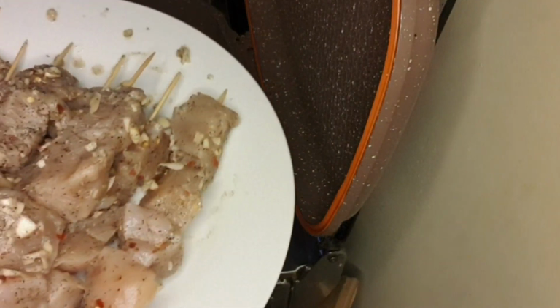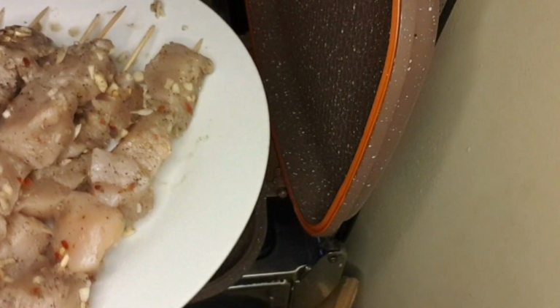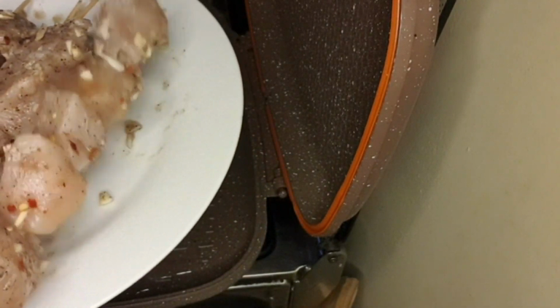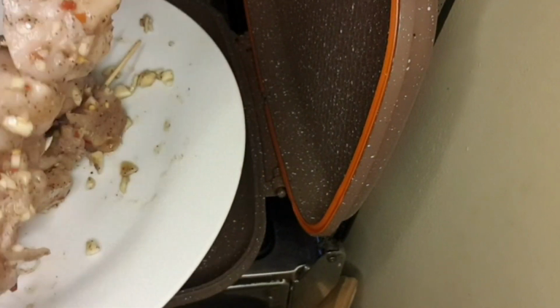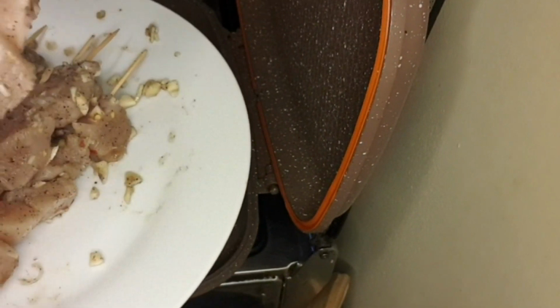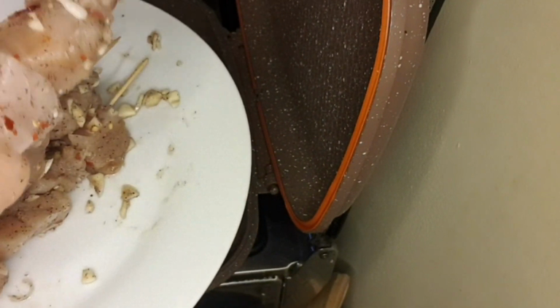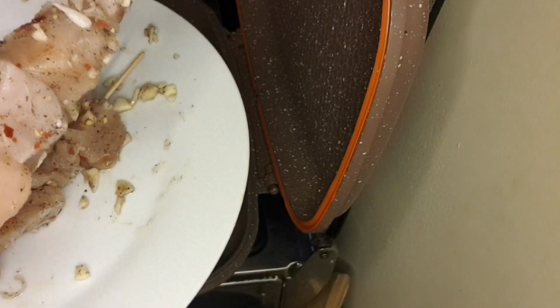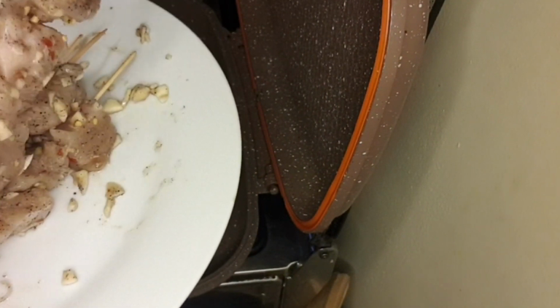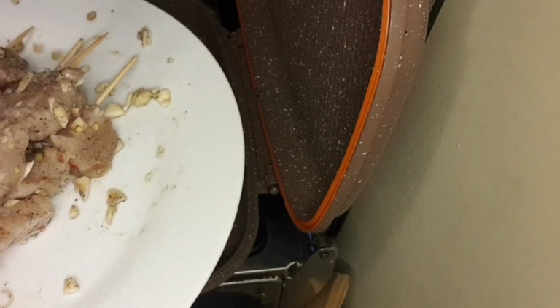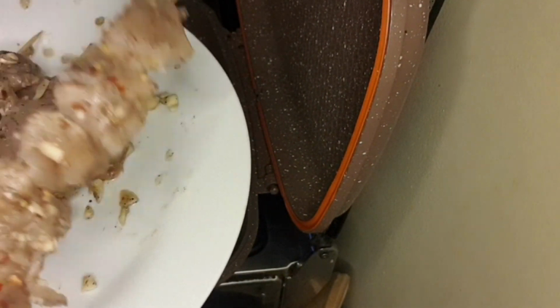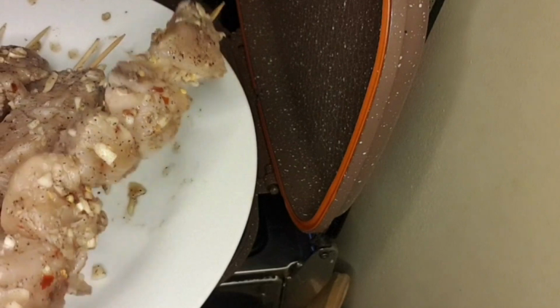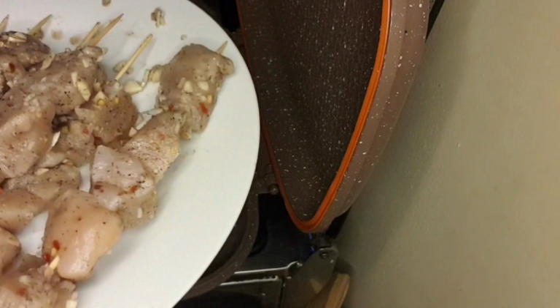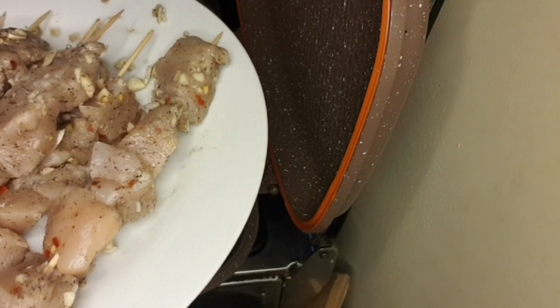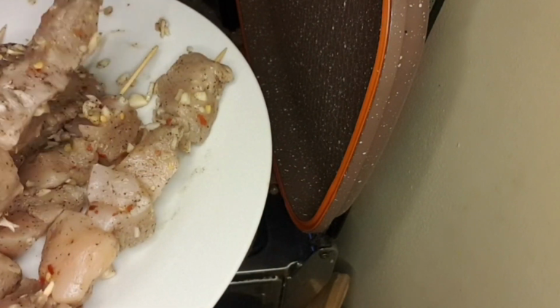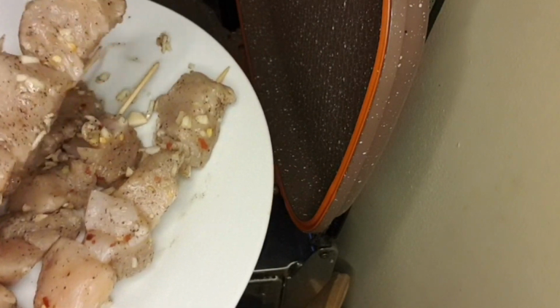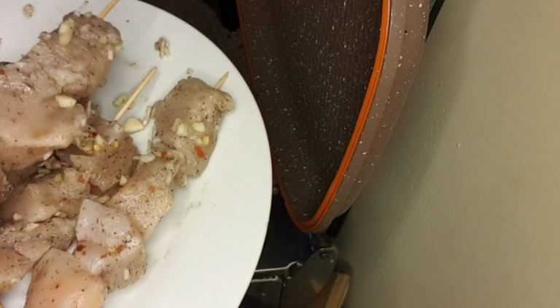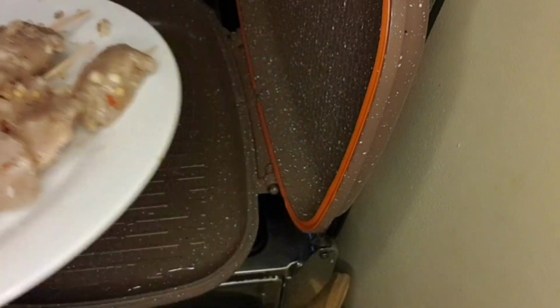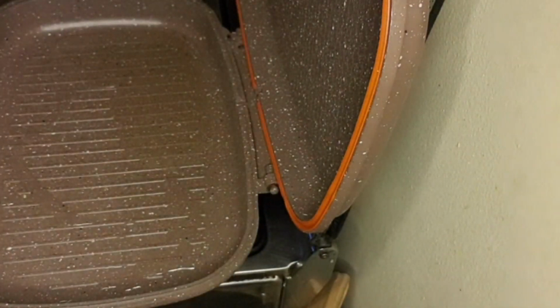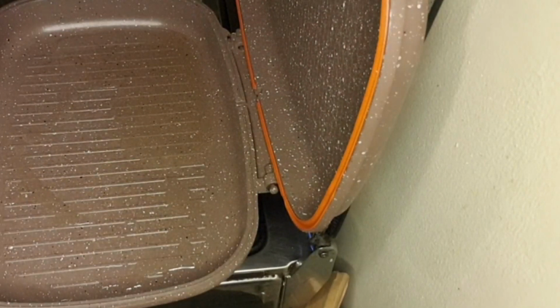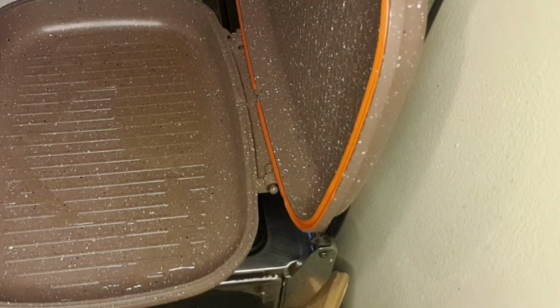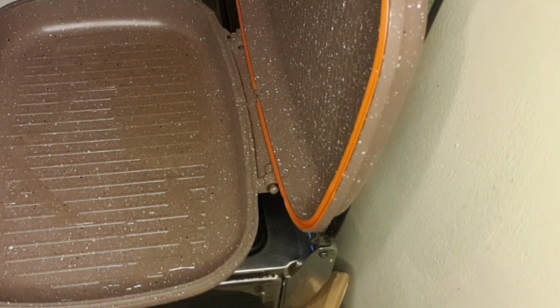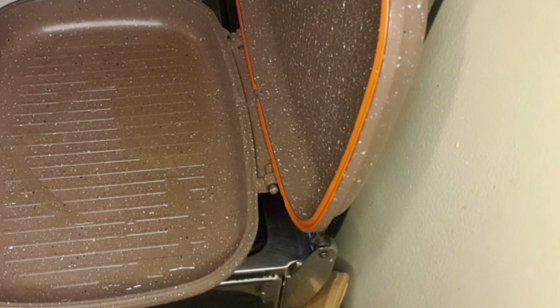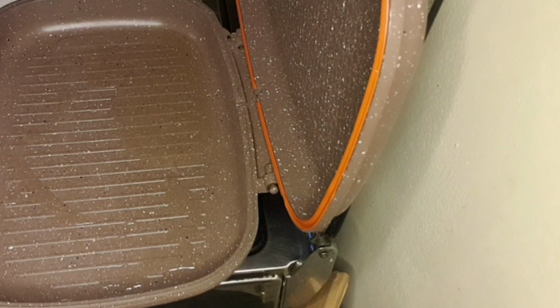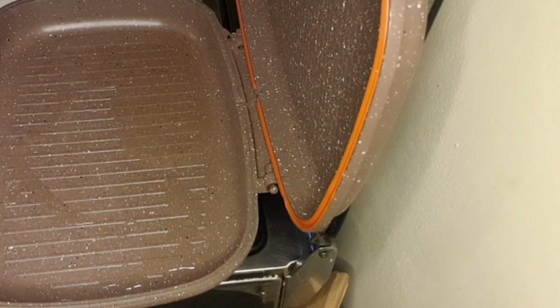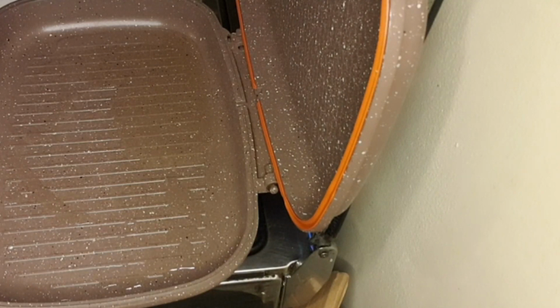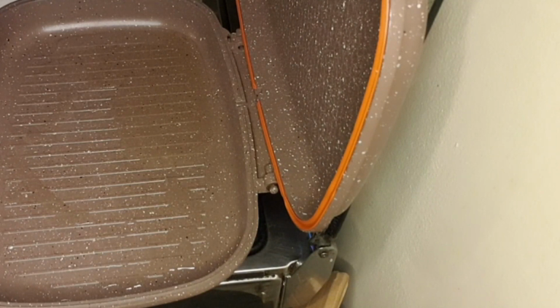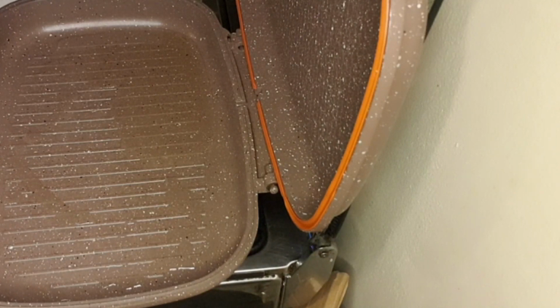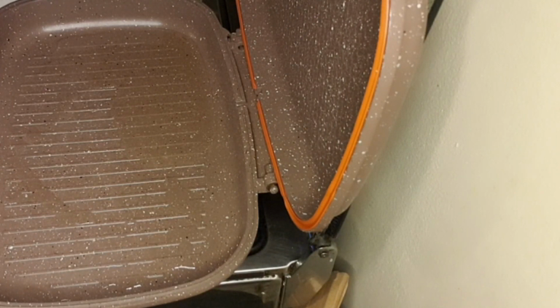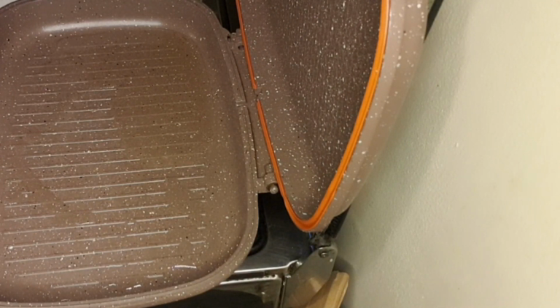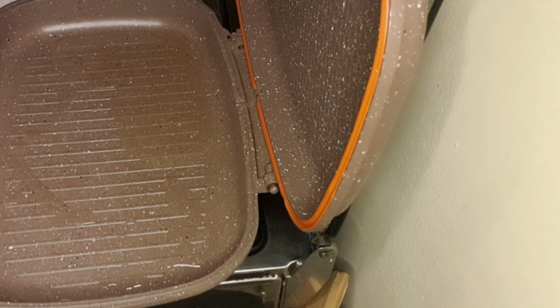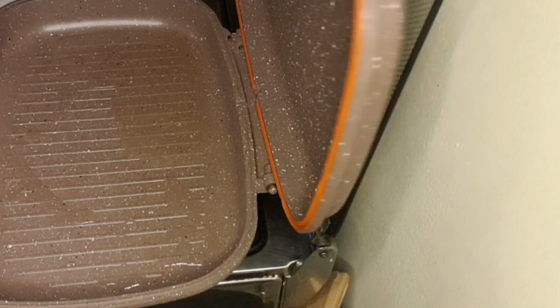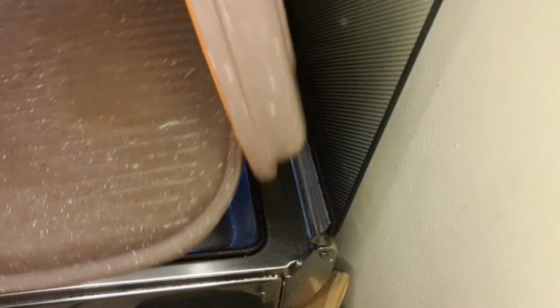Let's take out our marinated chicken from the fridge — it looks and smells so good! Now our grill pan is hot, so we need to put our chicken on now.